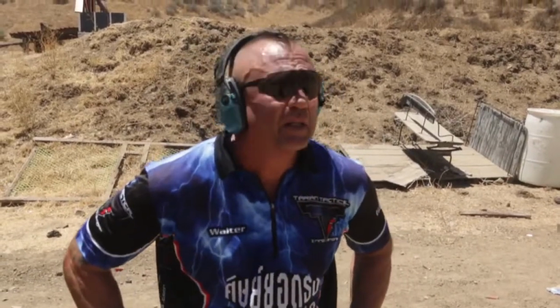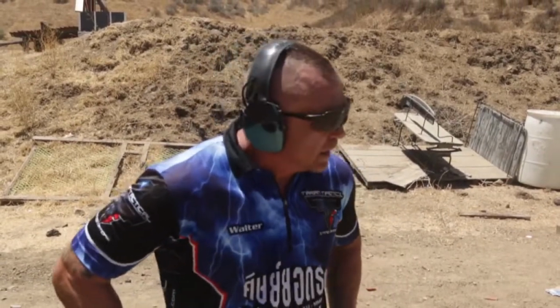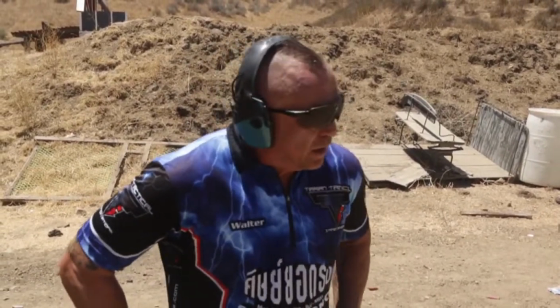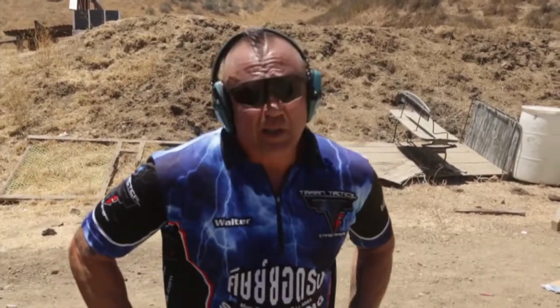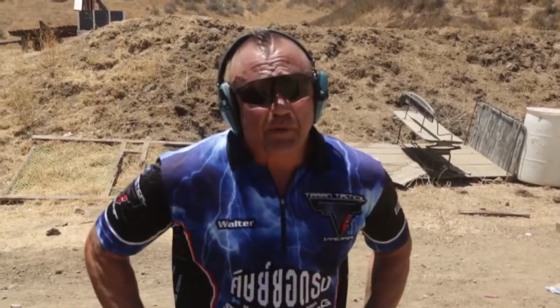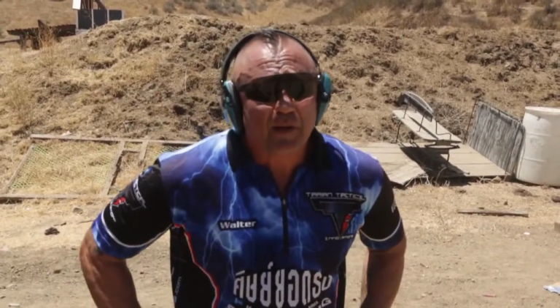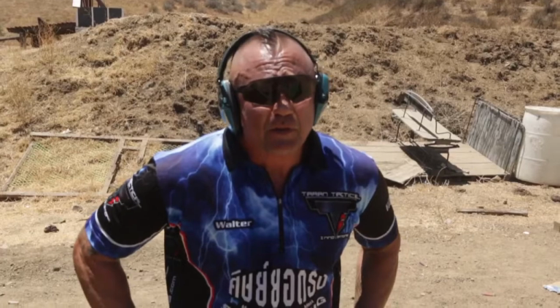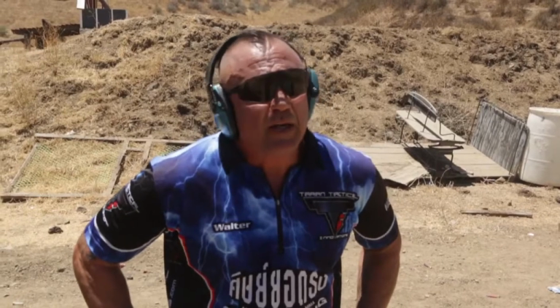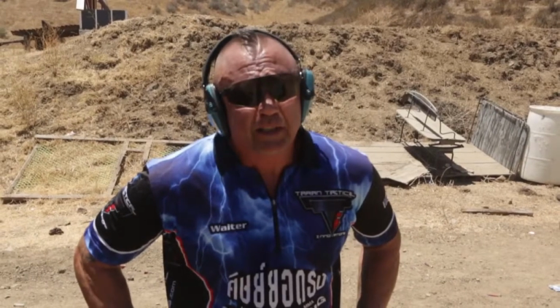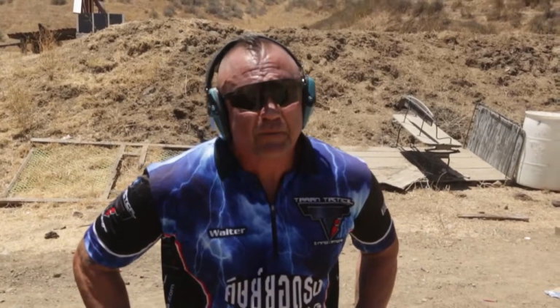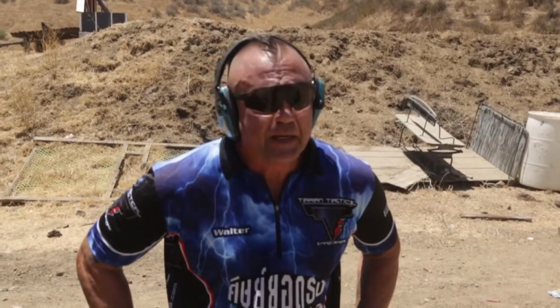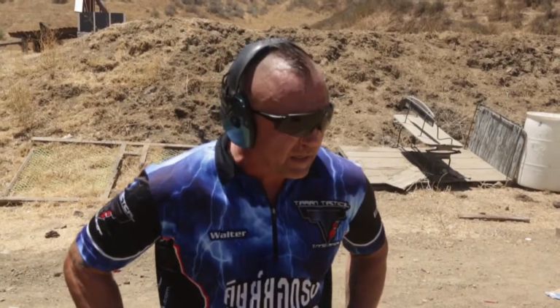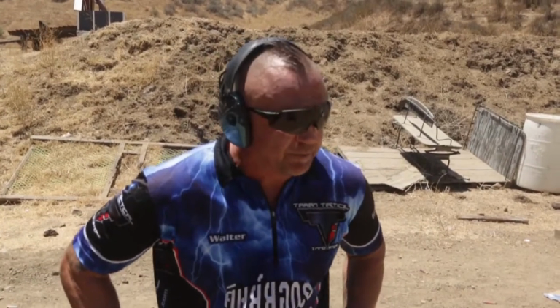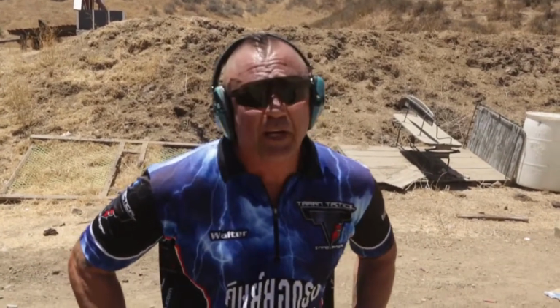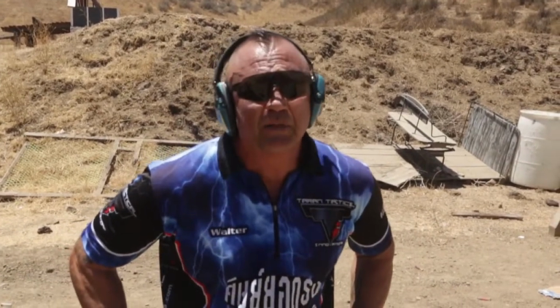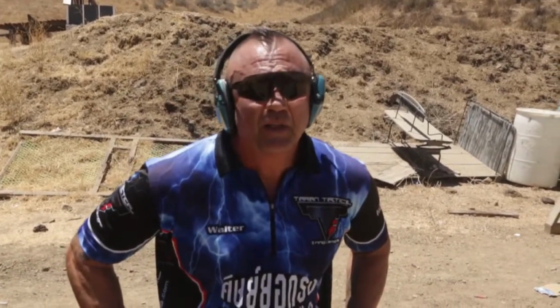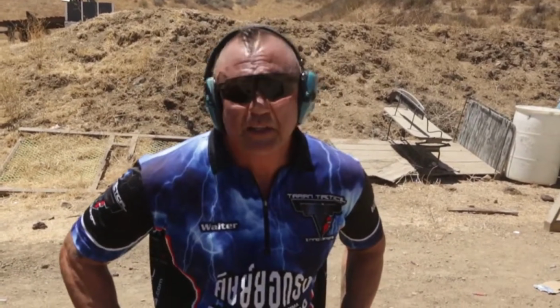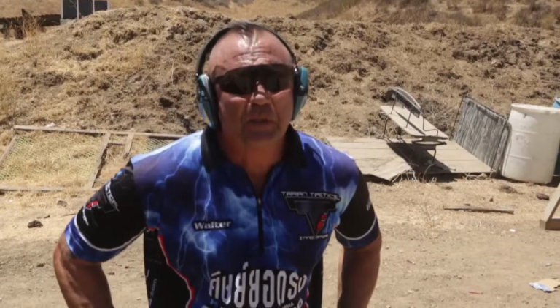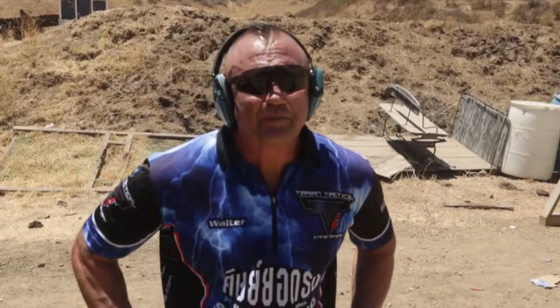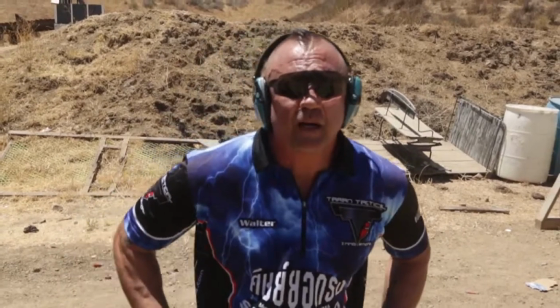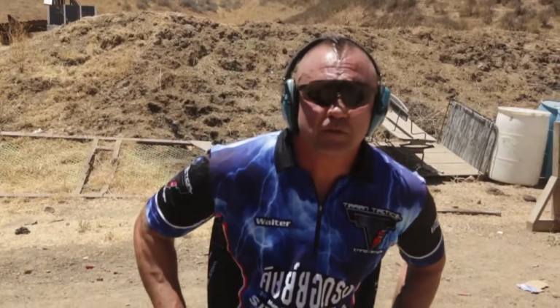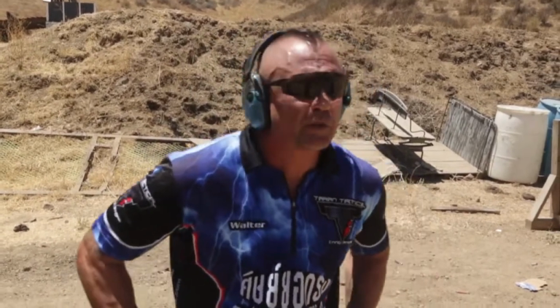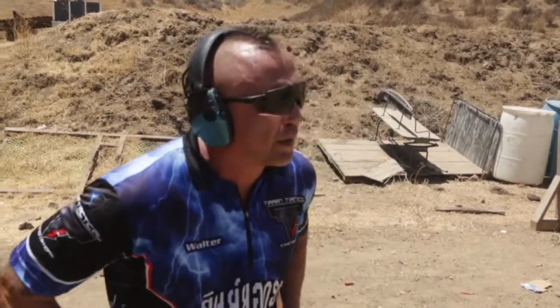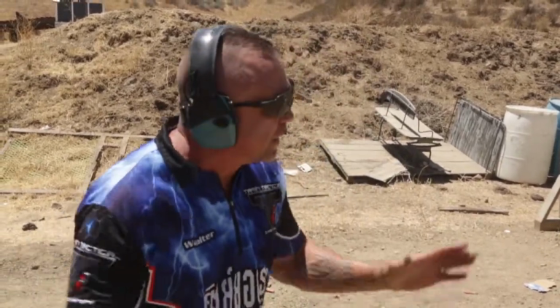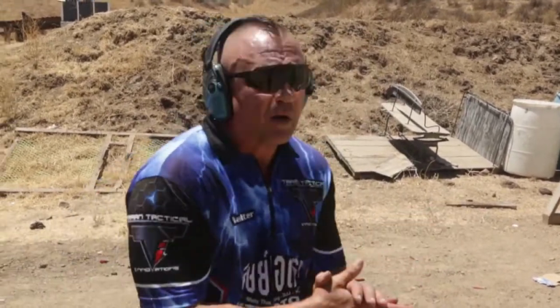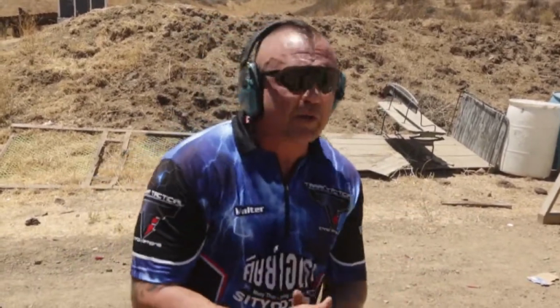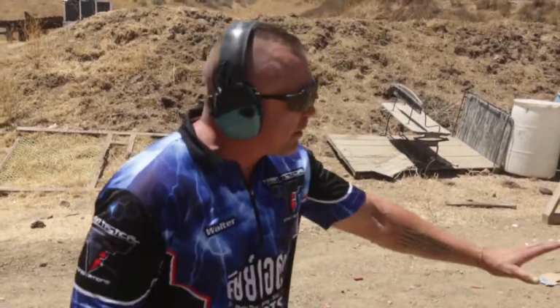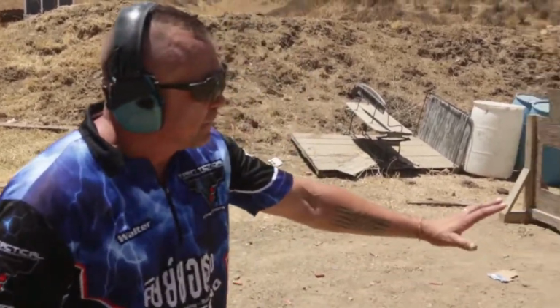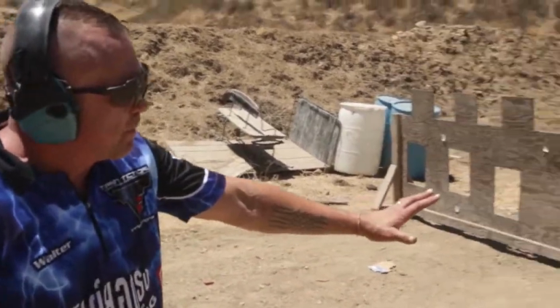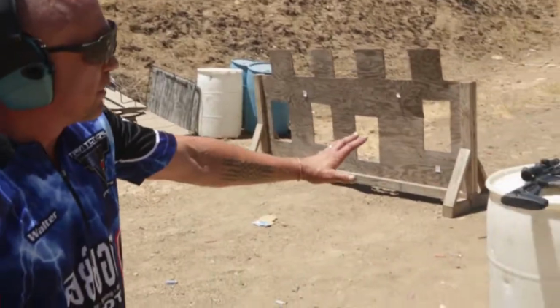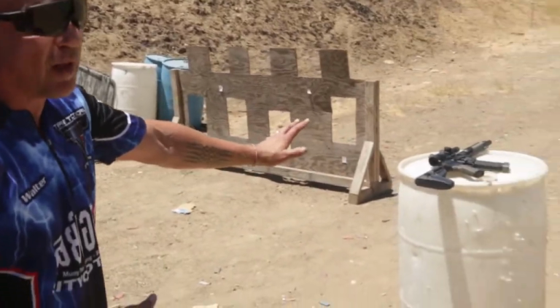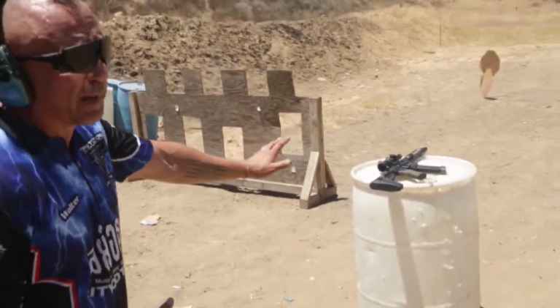So if you want to stop a threat, the rifle is a great choice. And low recoil, fun to shoot — good all the way around. So we're going to grab the rifle off the barrel.